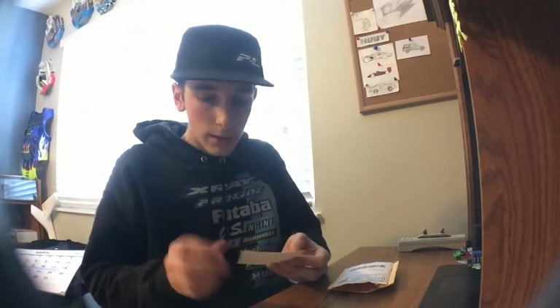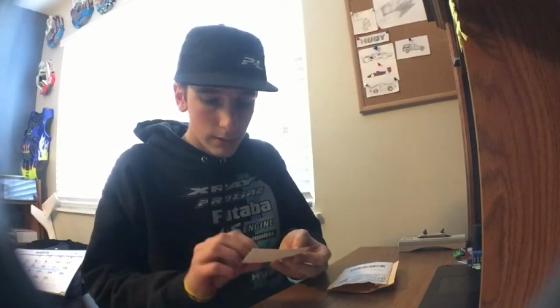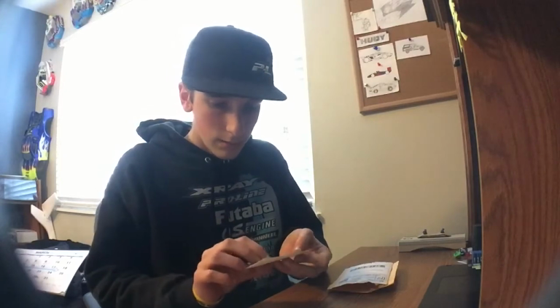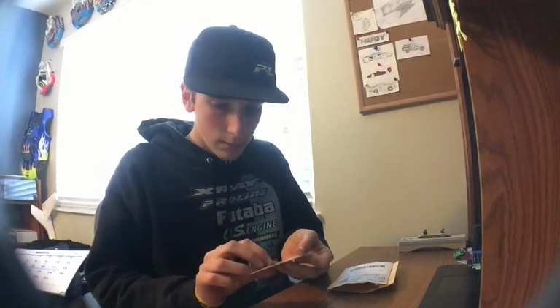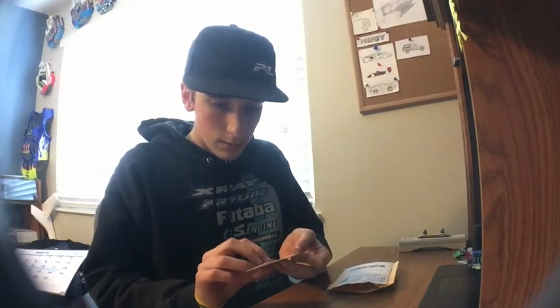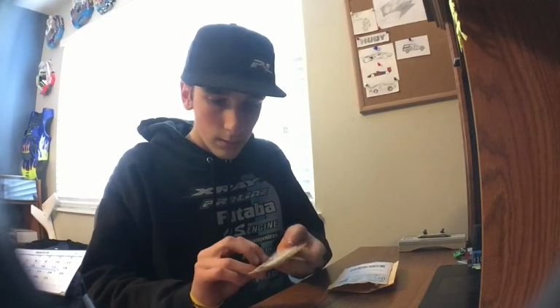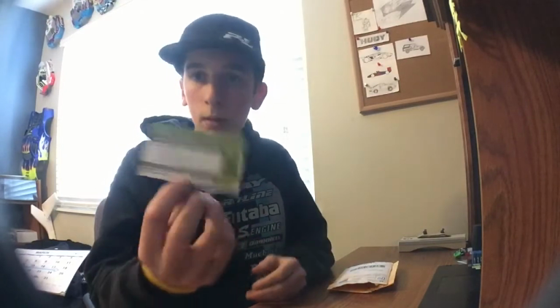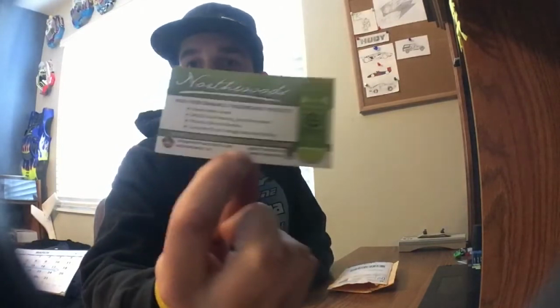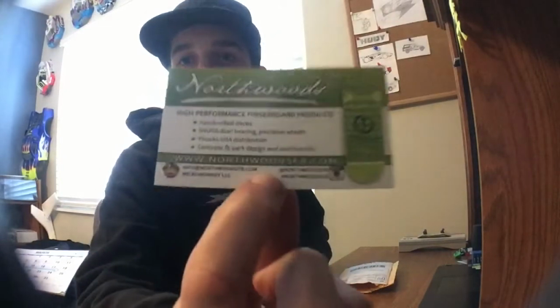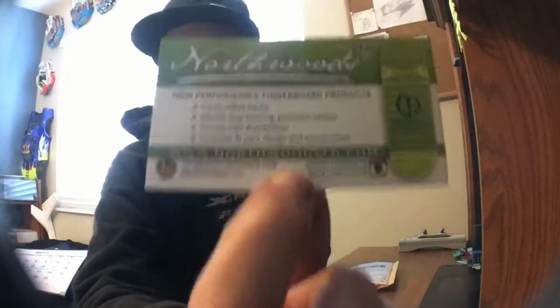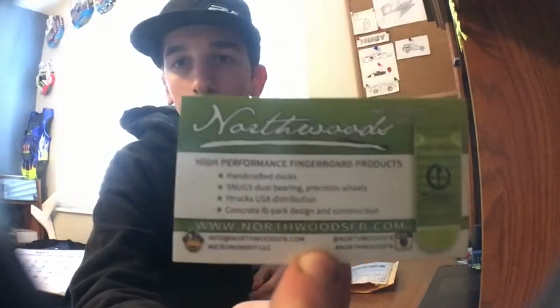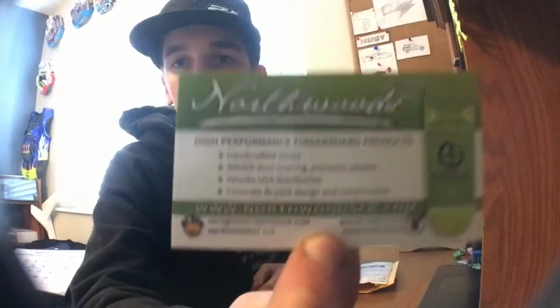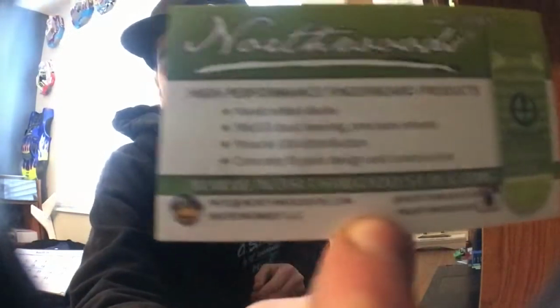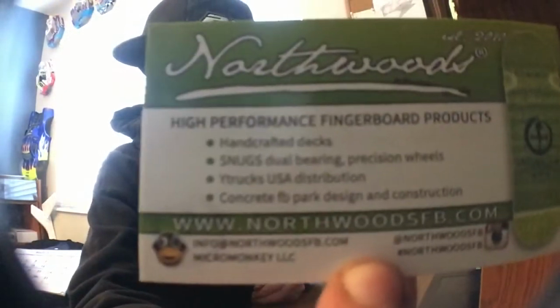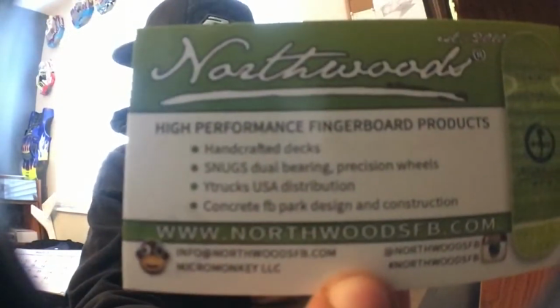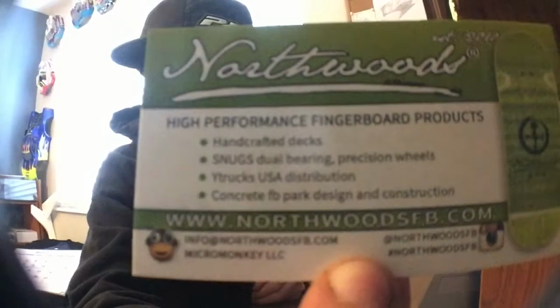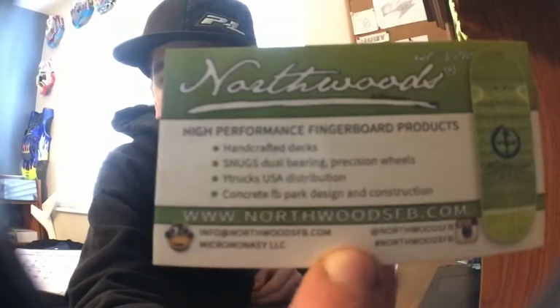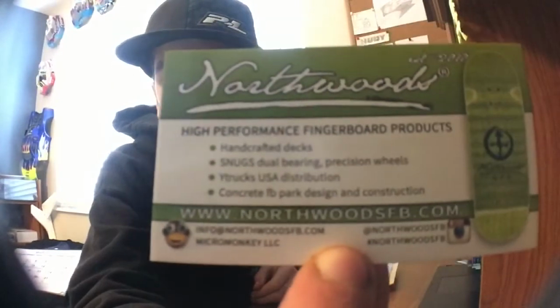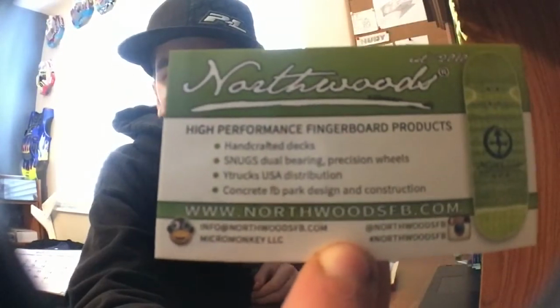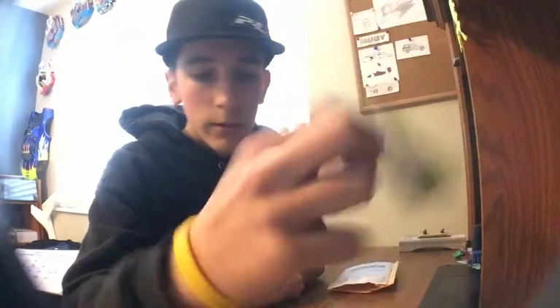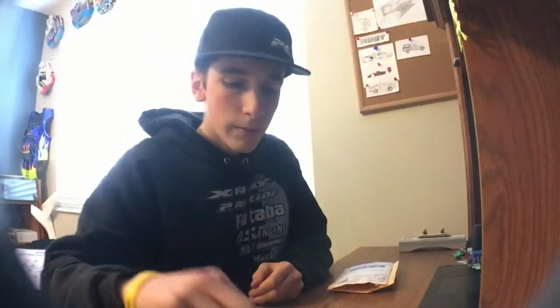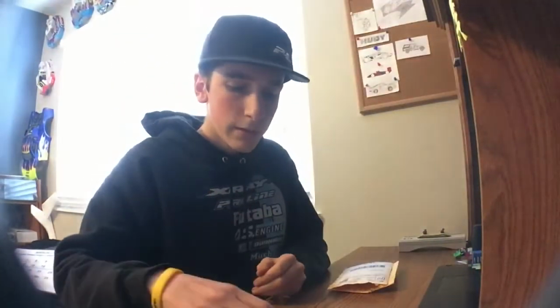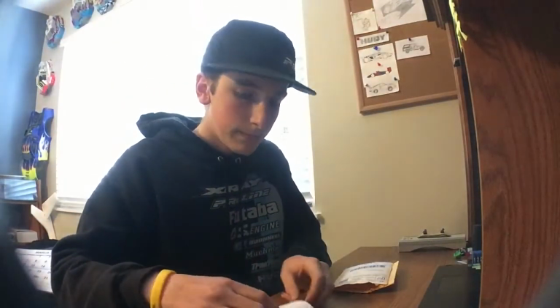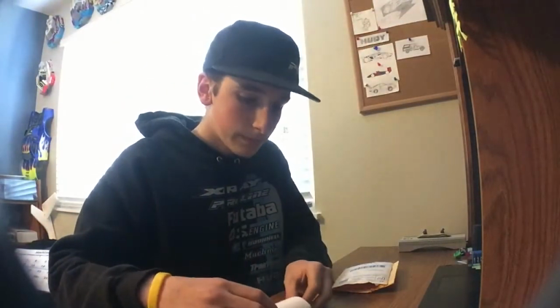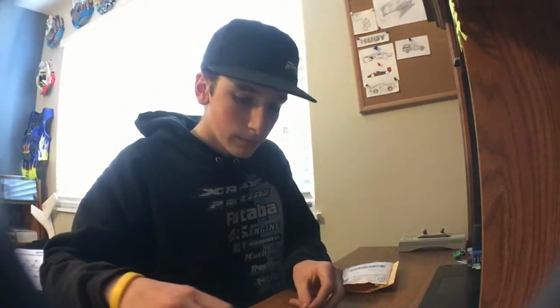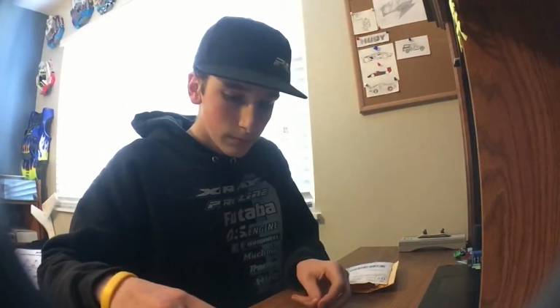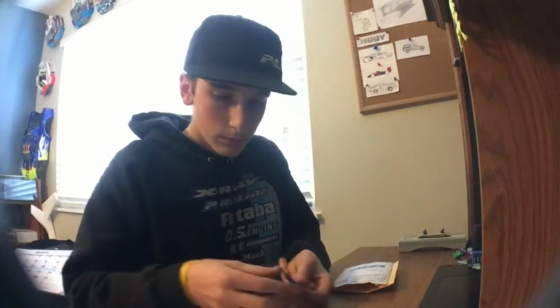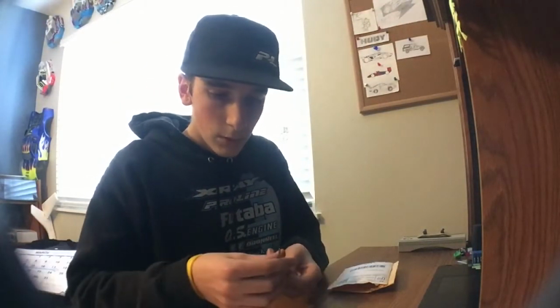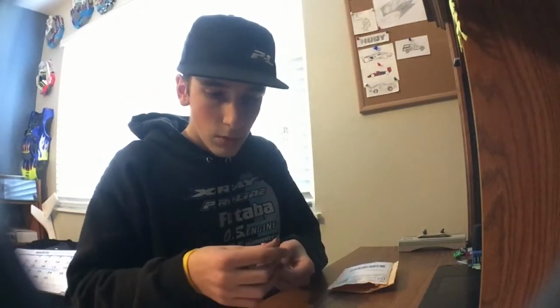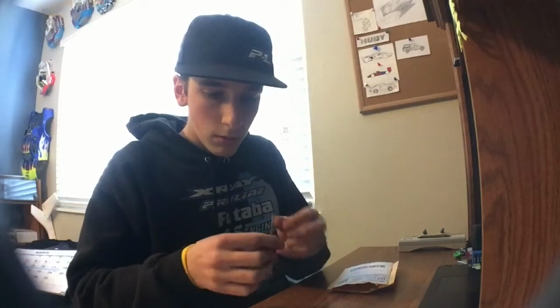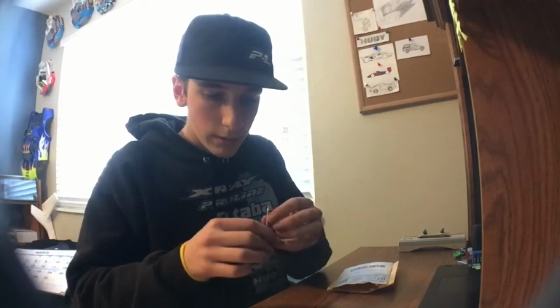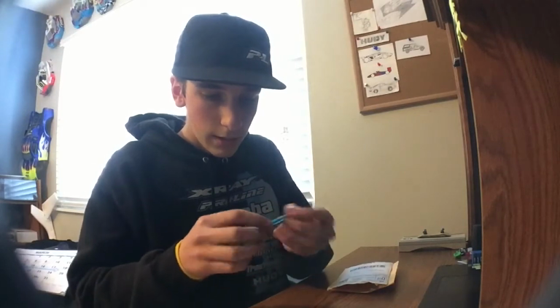Here's a card — it's their information. What is this?